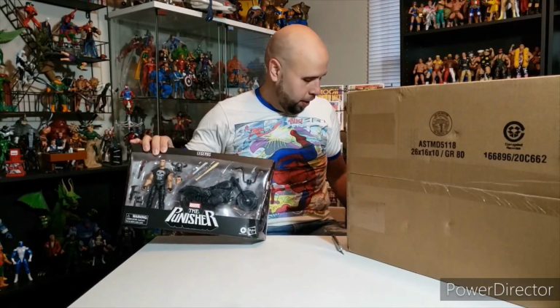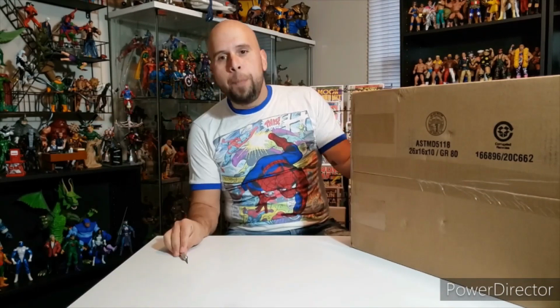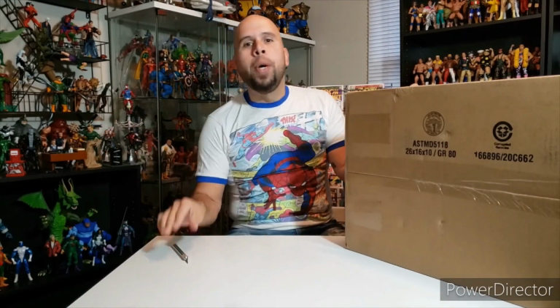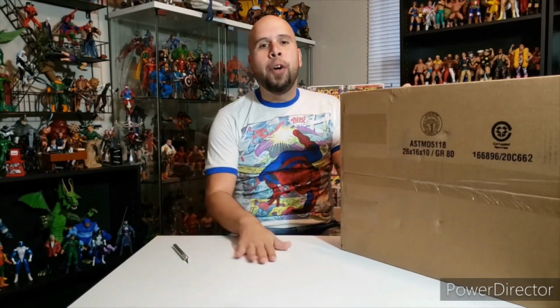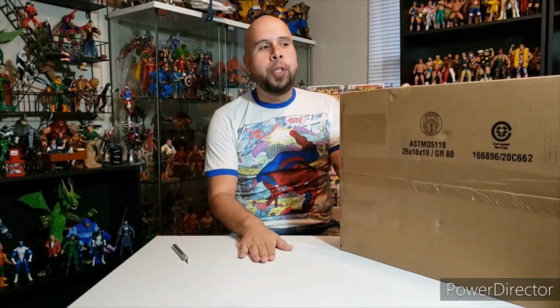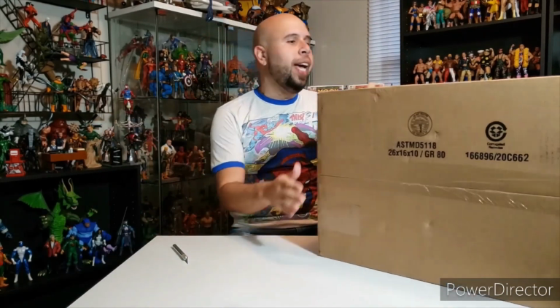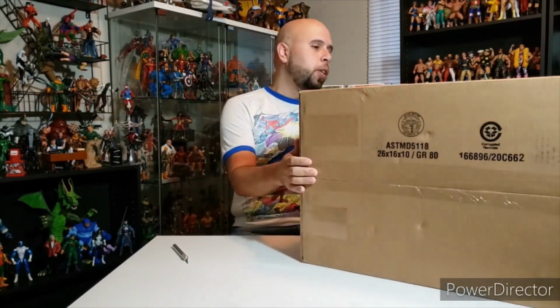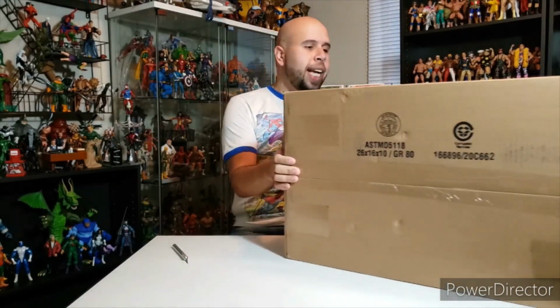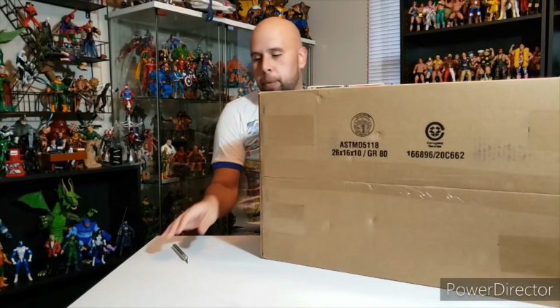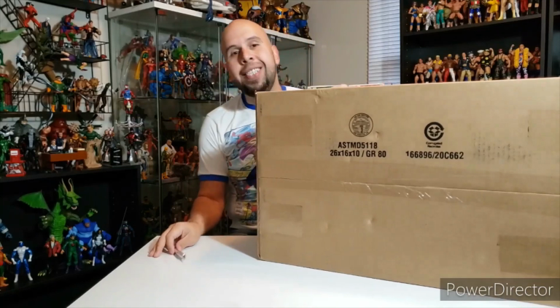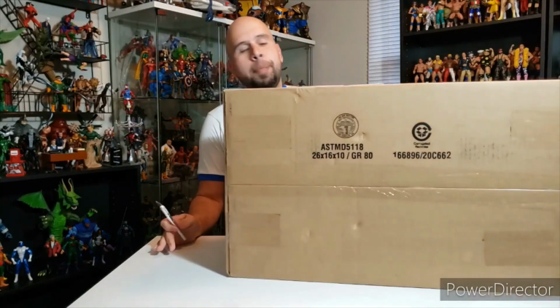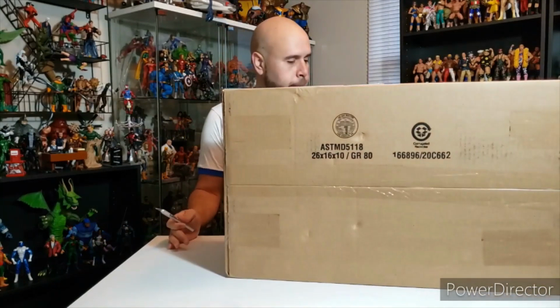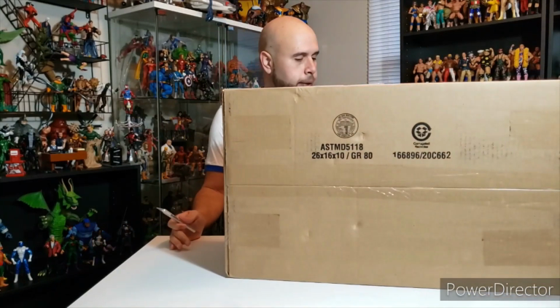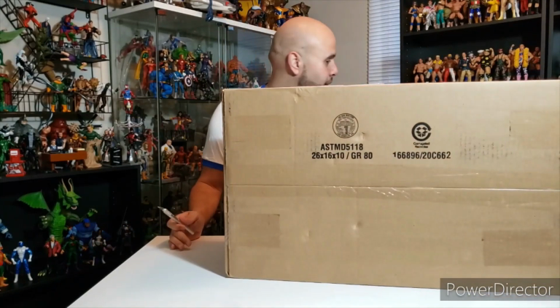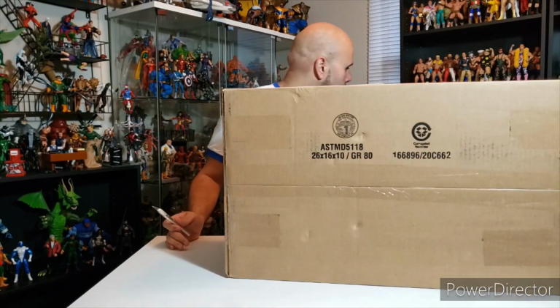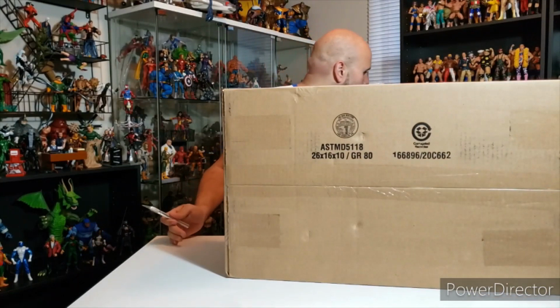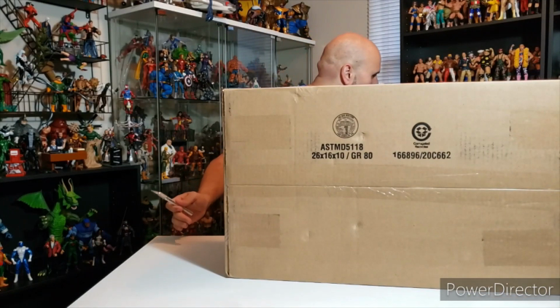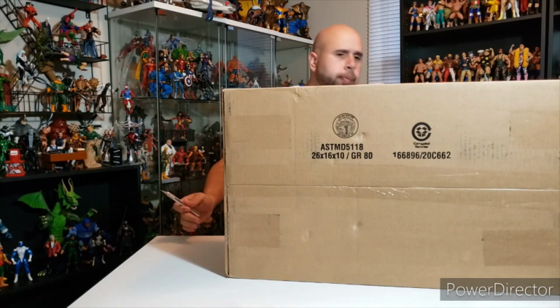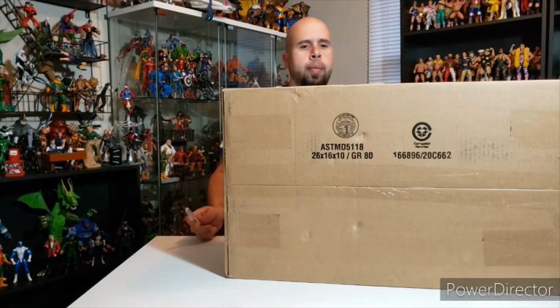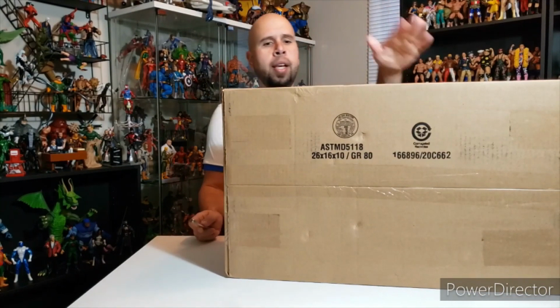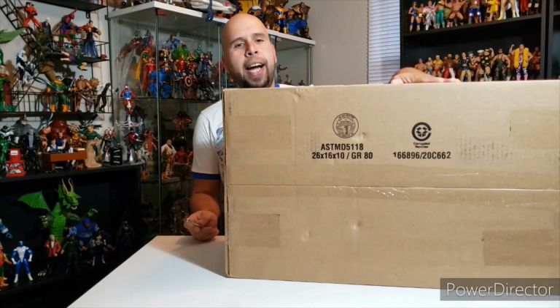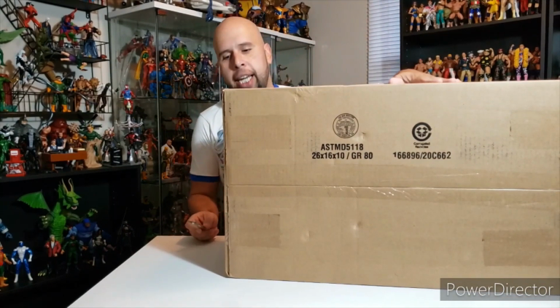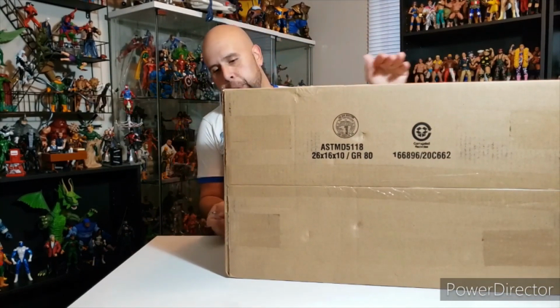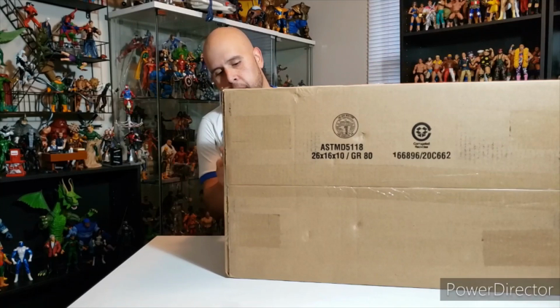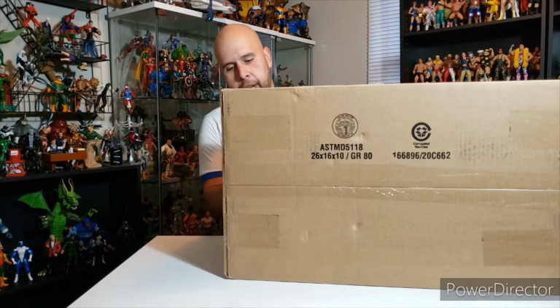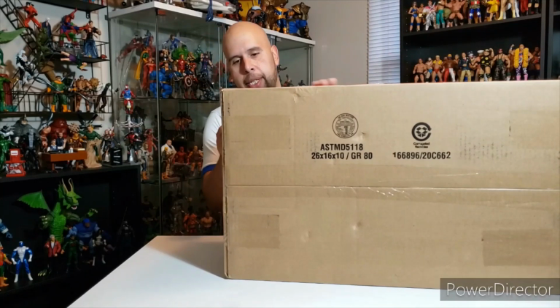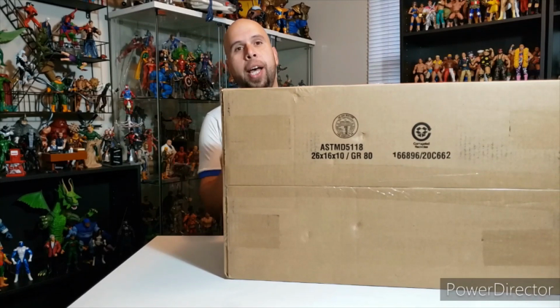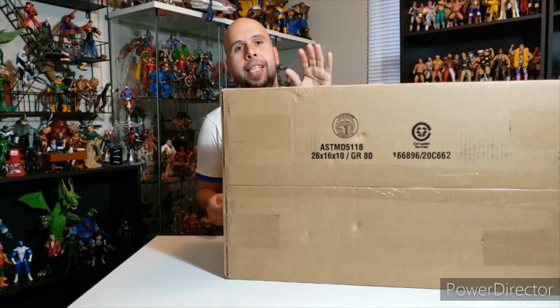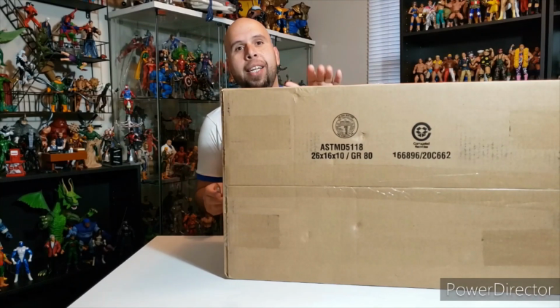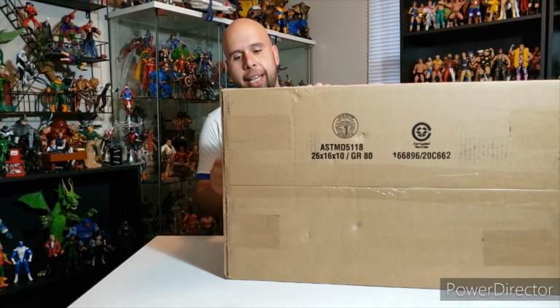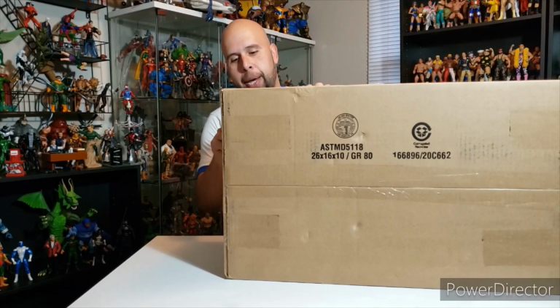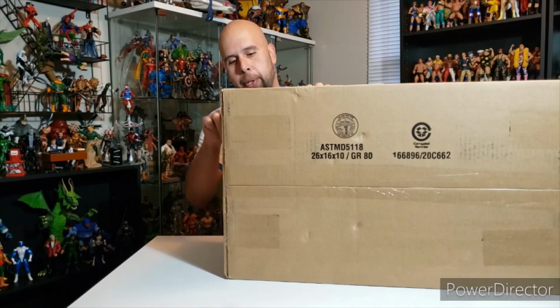Now without further ado, we have the granddaddy of them all. This thing has been on pre-order for nearly a year and it has finally come through. Let's go ahead and take a look at this bad boy.